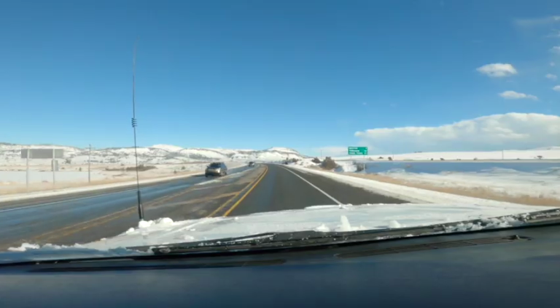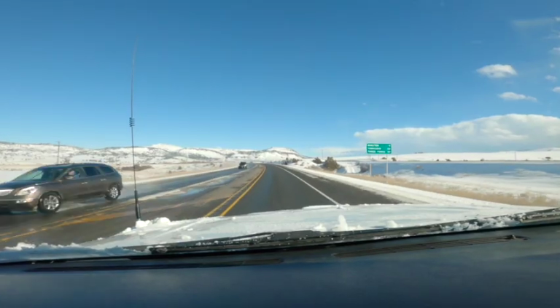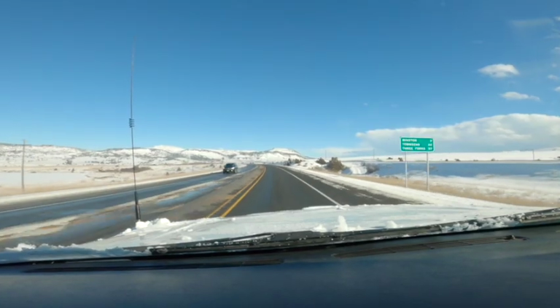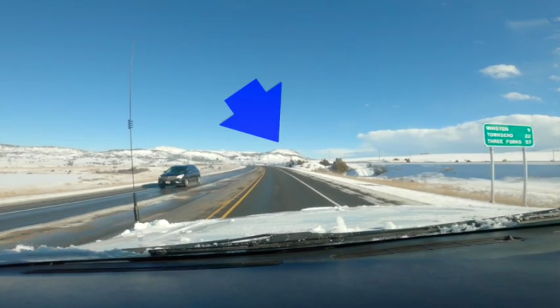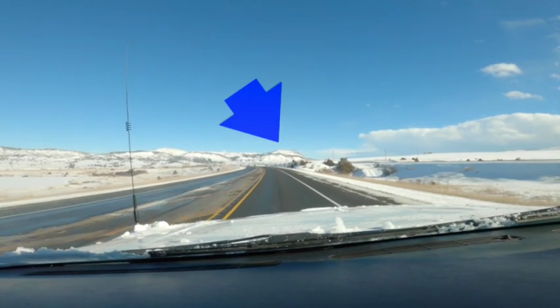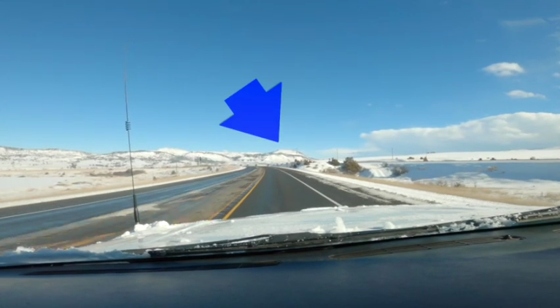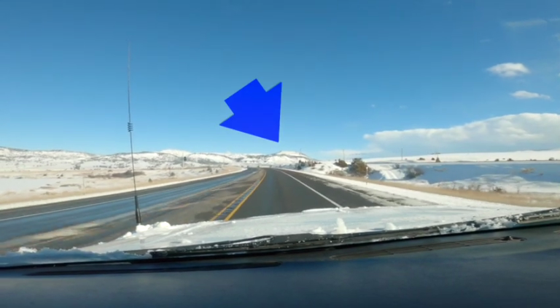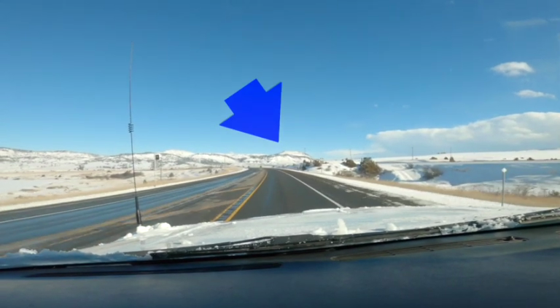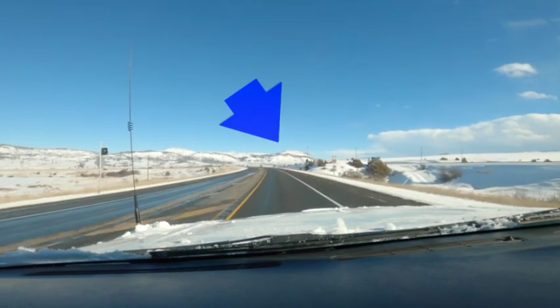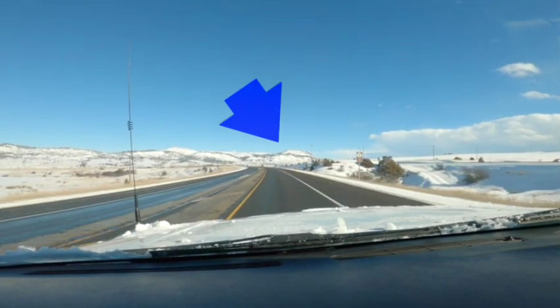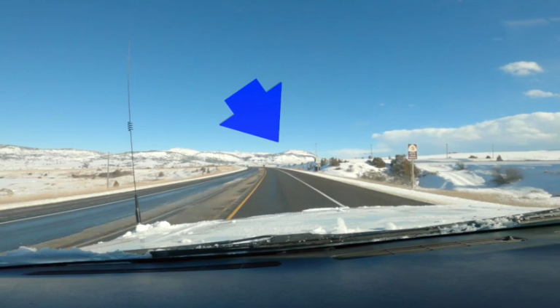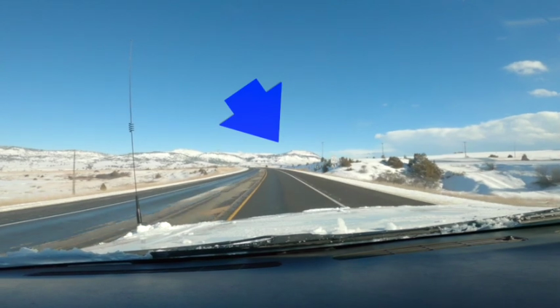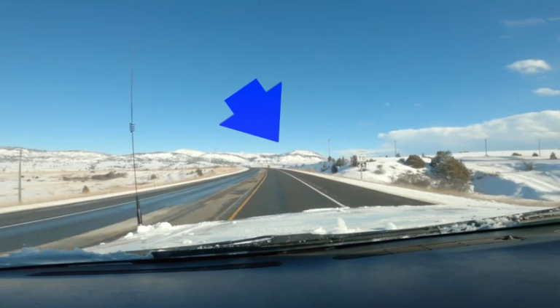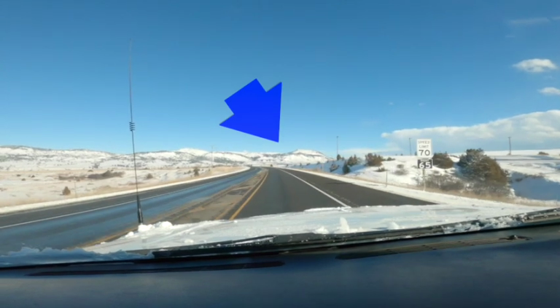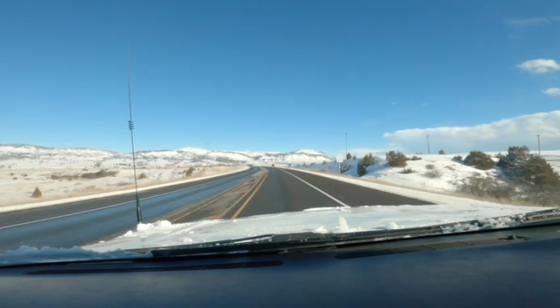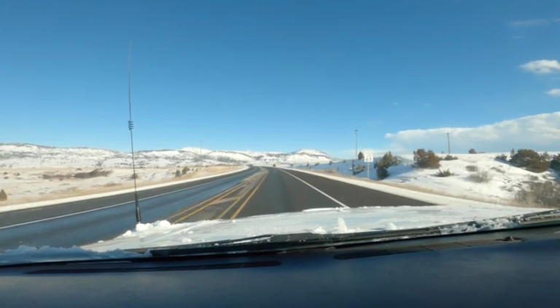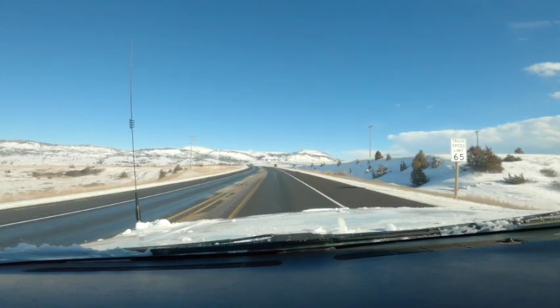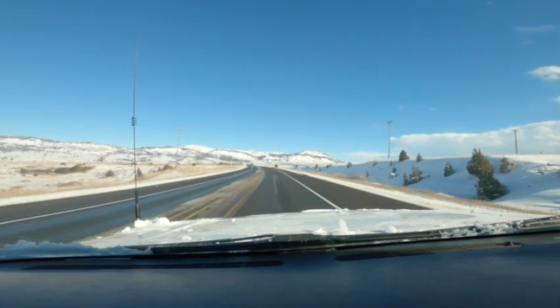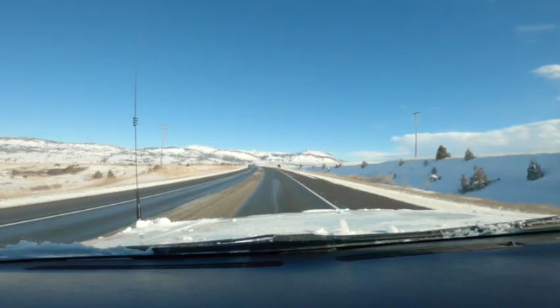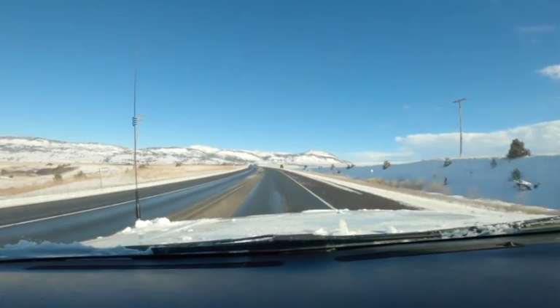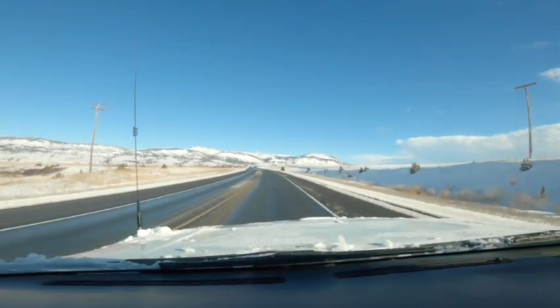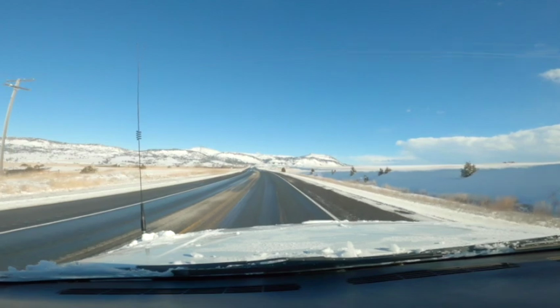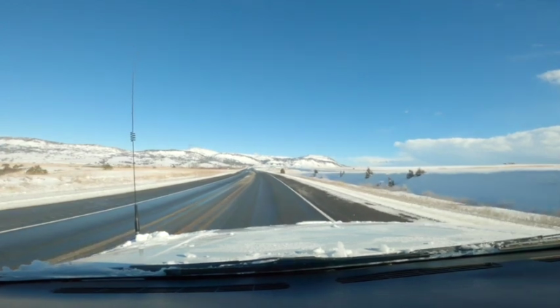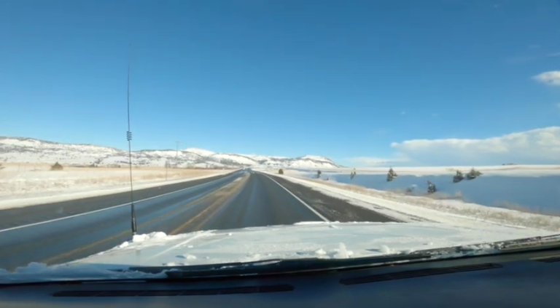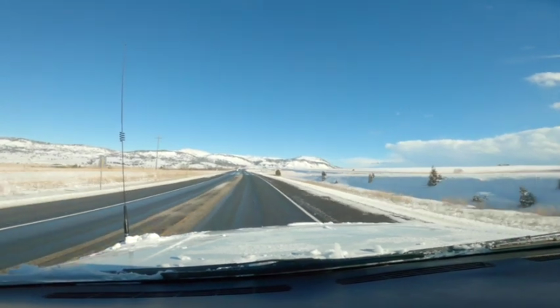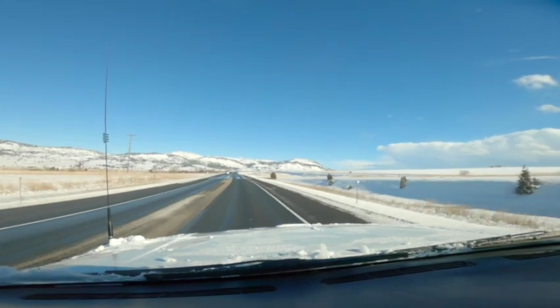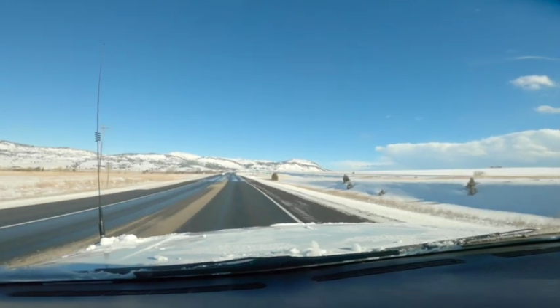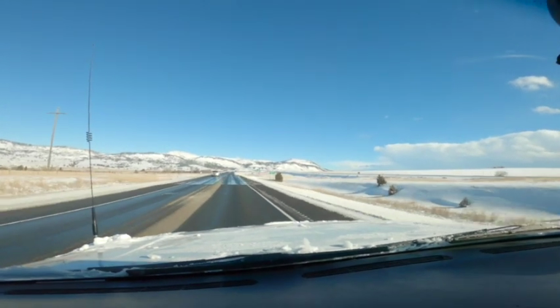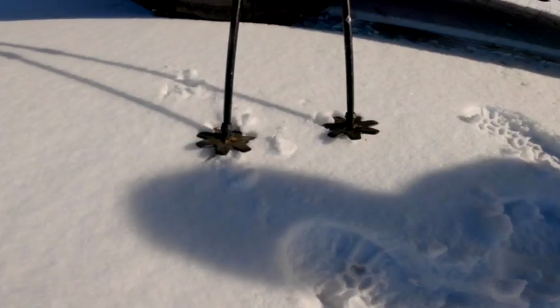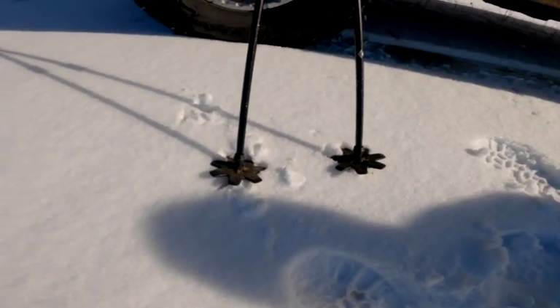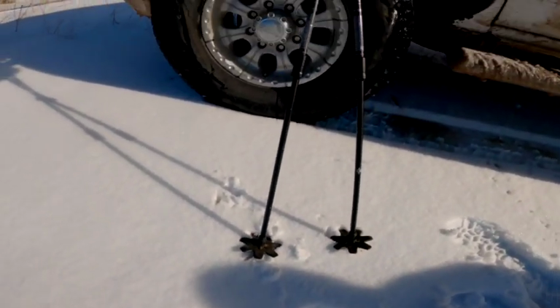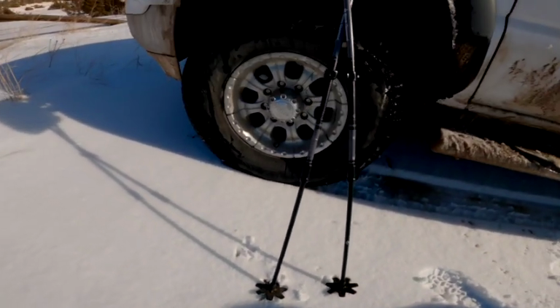Spokane Hills sits between the Elkhorn Mountains and the Big Belts, just southeast of Helena. It's a nice little two-pointer, and now that I'm sitting in the middle of winter bonus, it's time to go make that a five-pointer.